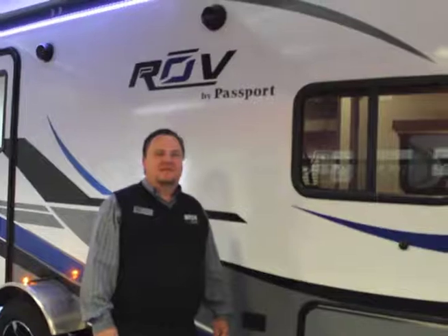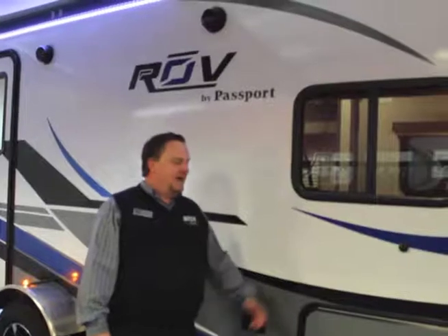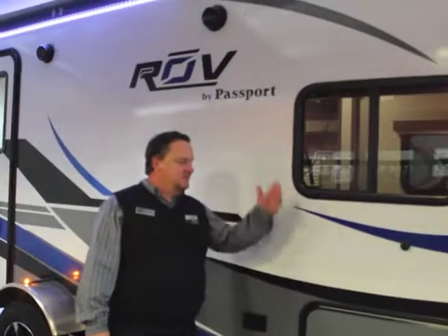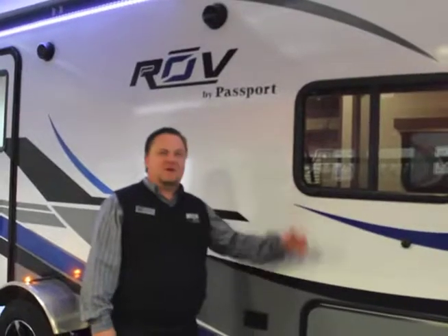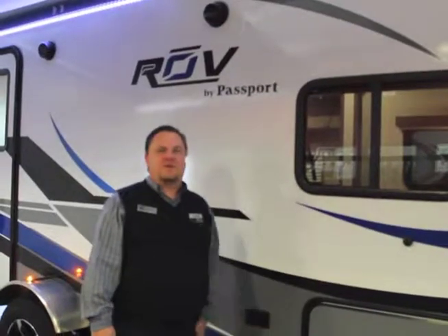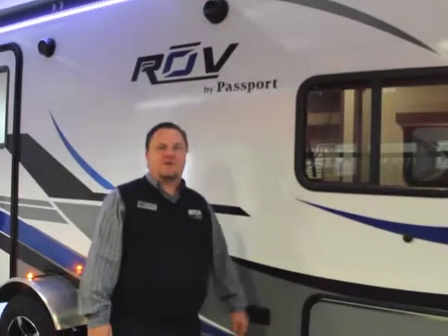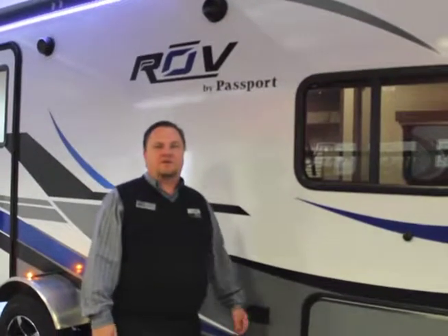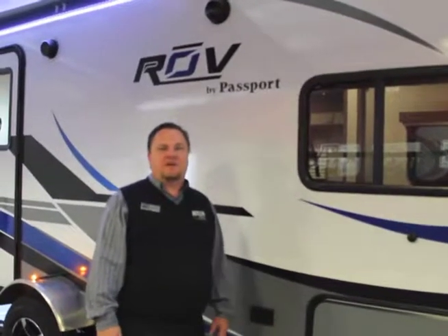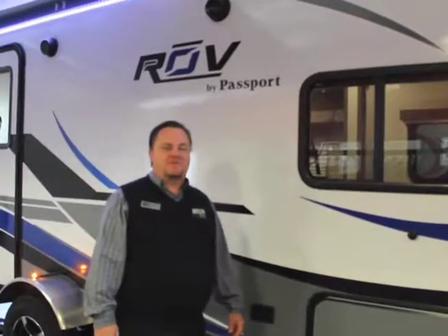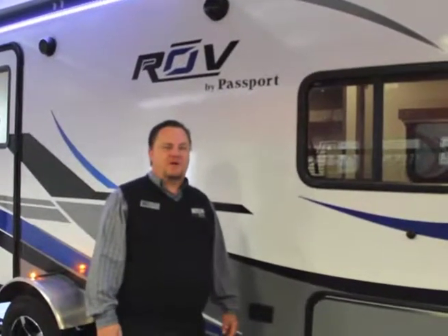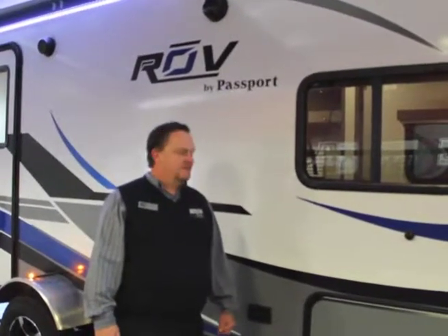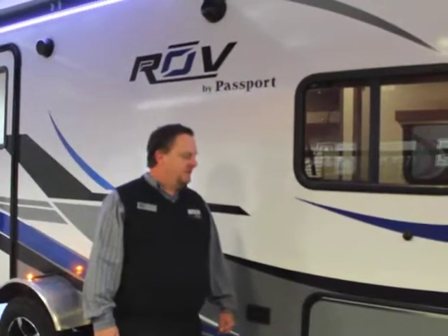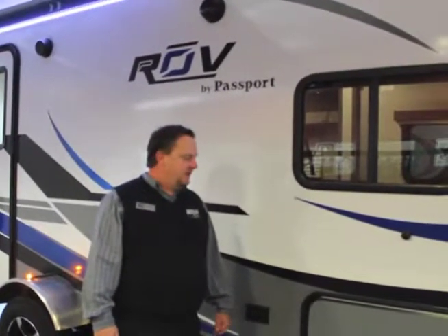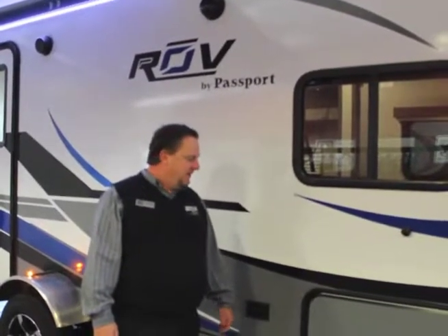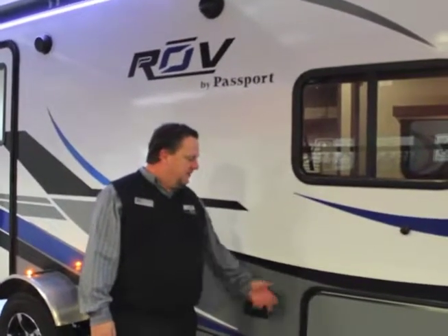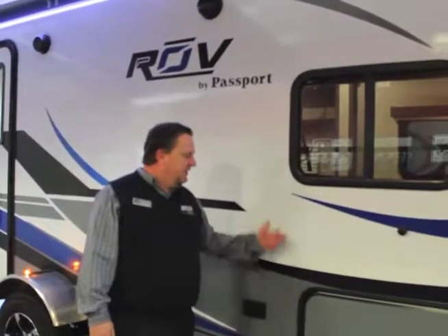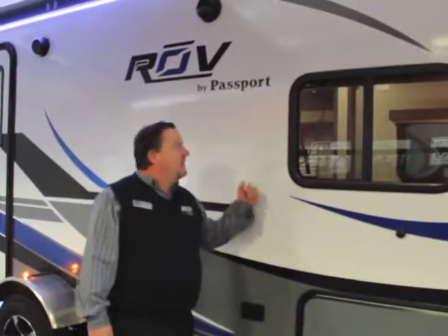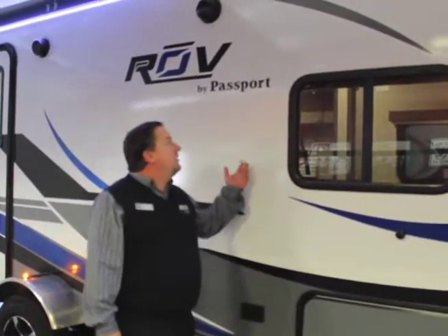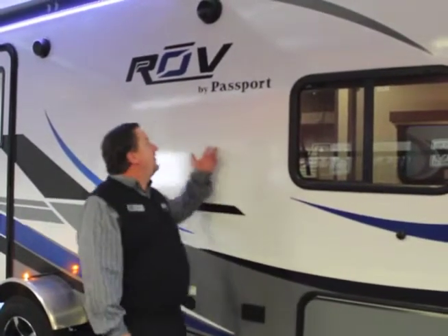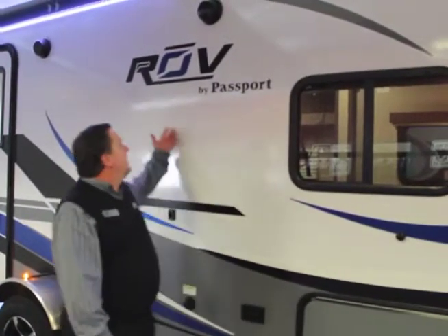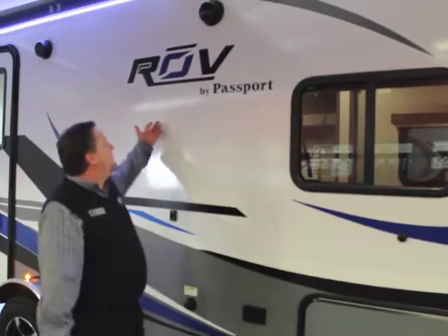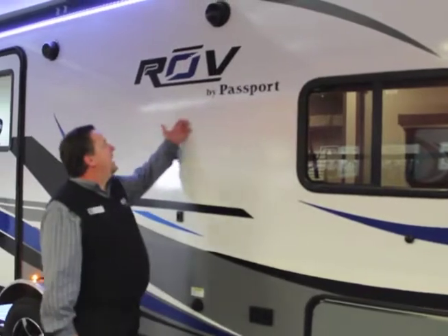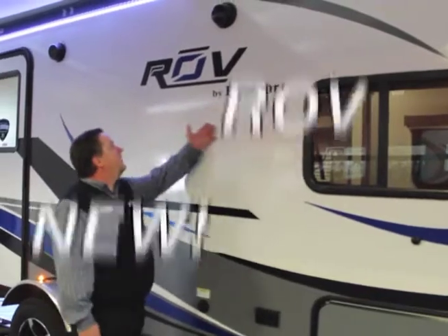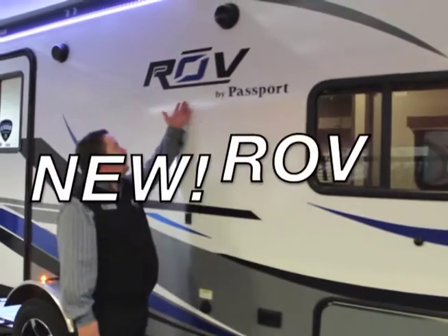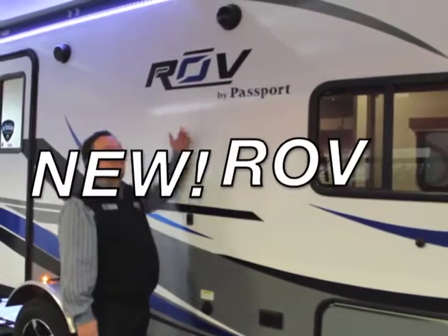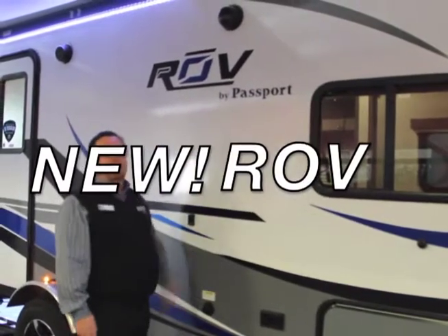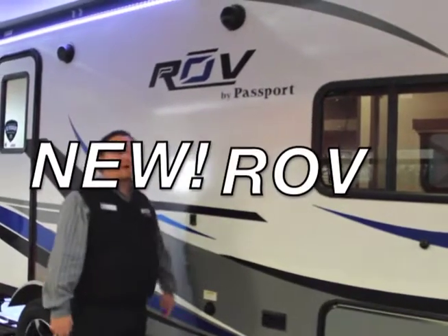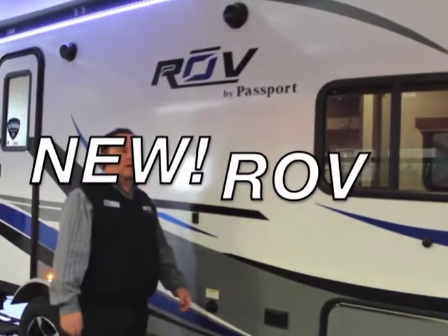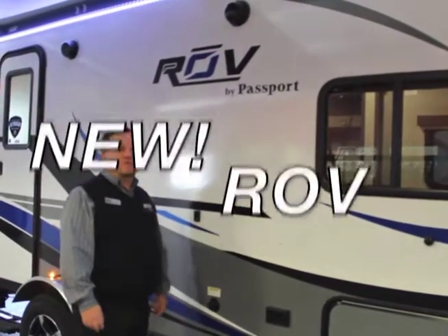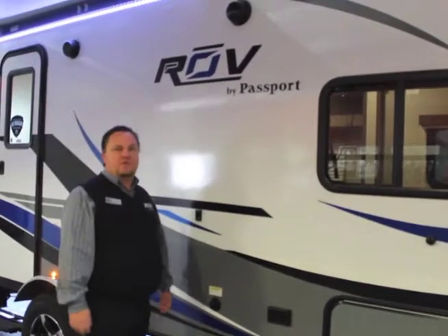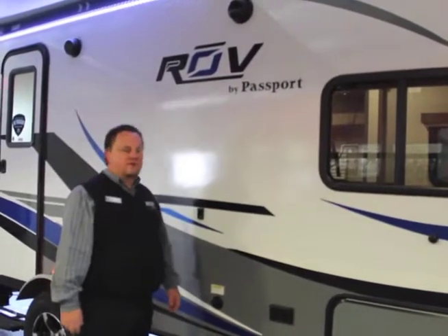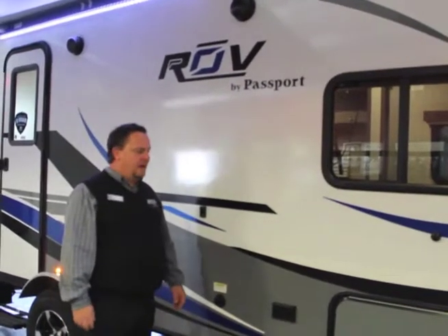Jeremy Uecker here at Rich & Sons RV Sales in Grand Island, Nebraska. I wanted to show you guys the new Passport Rove, brand new for 2018.